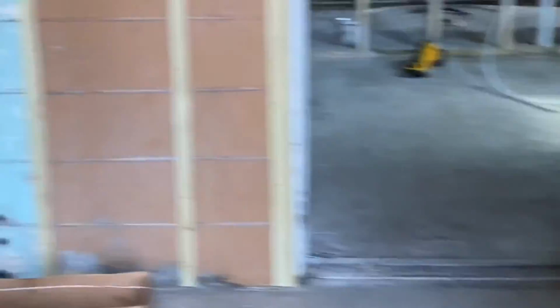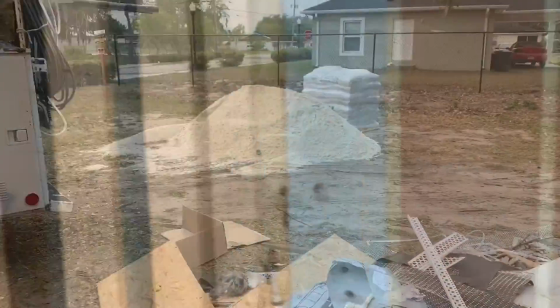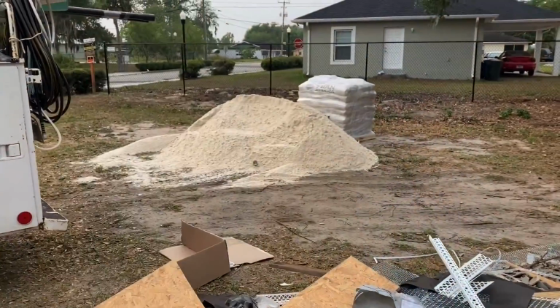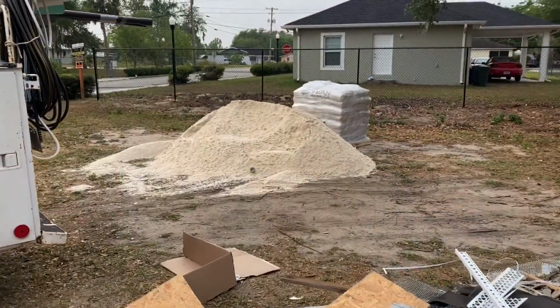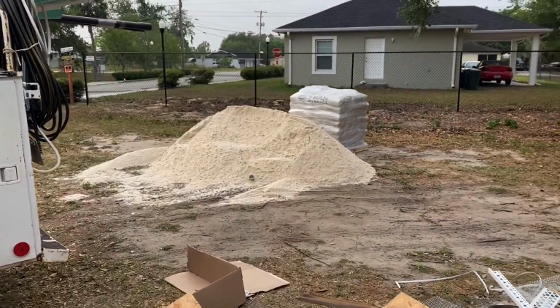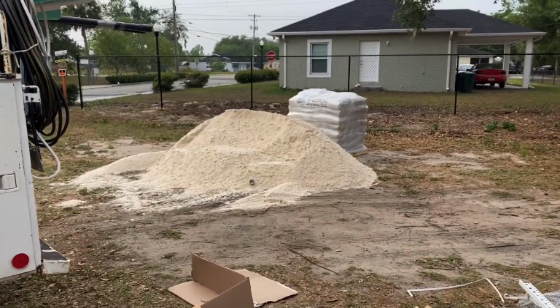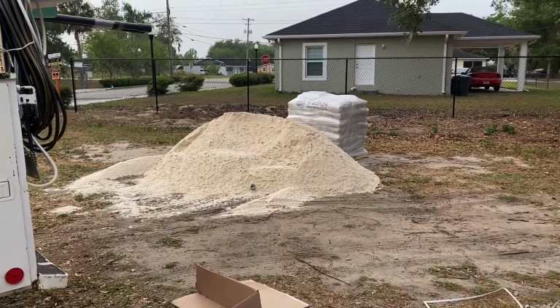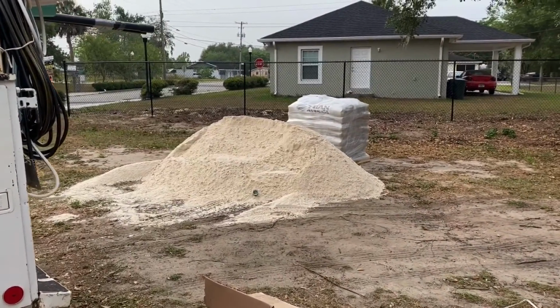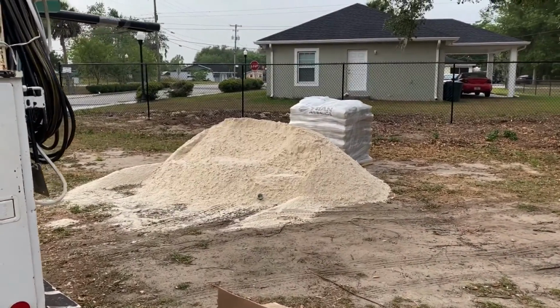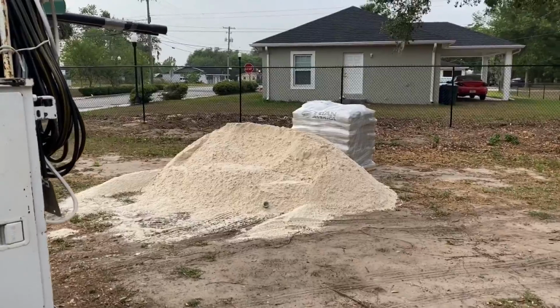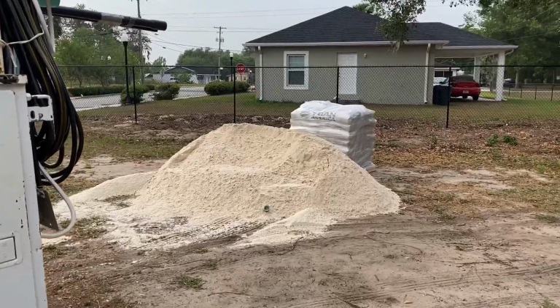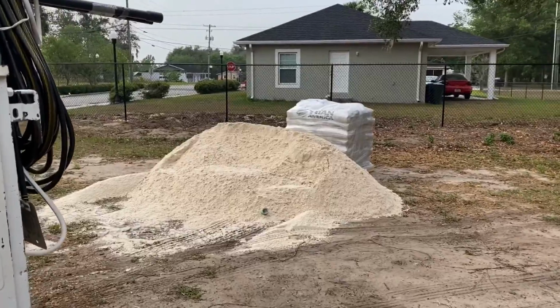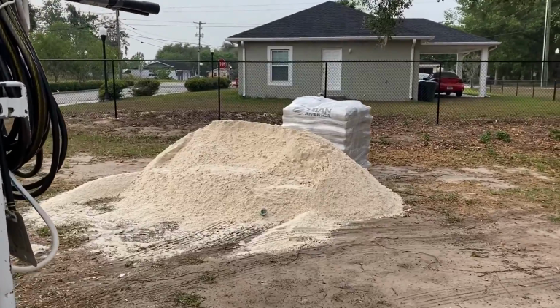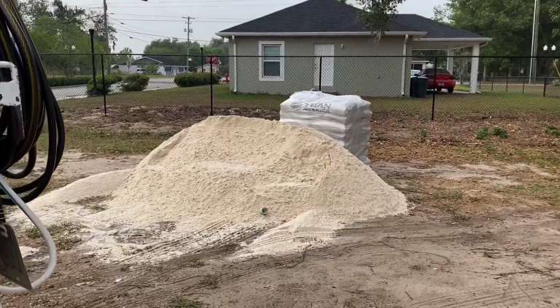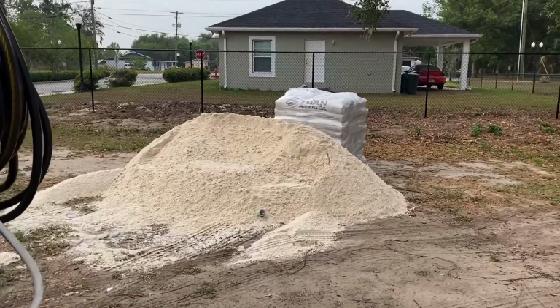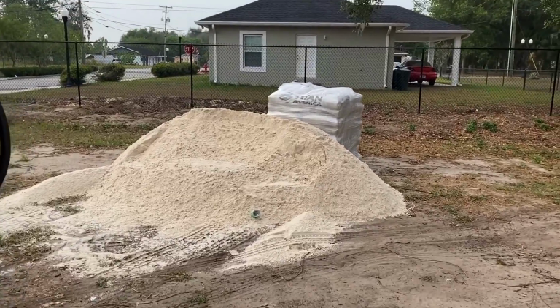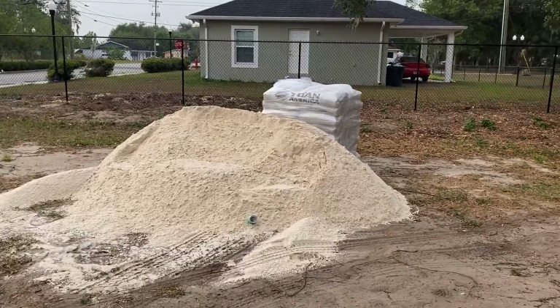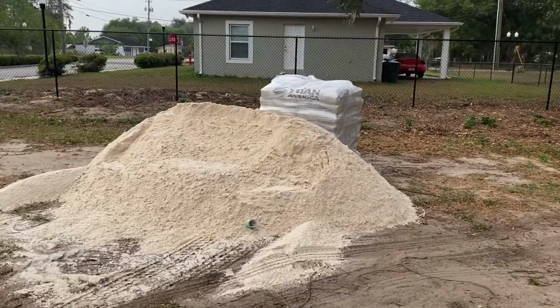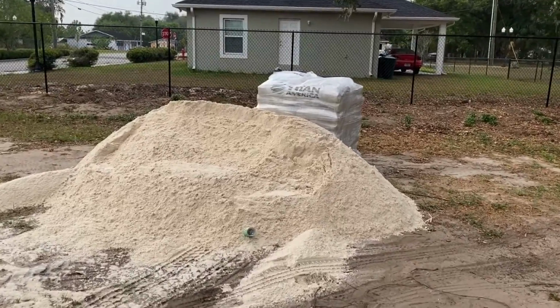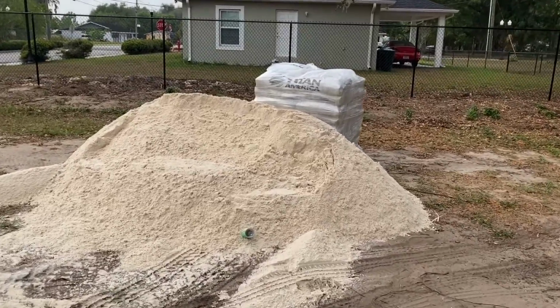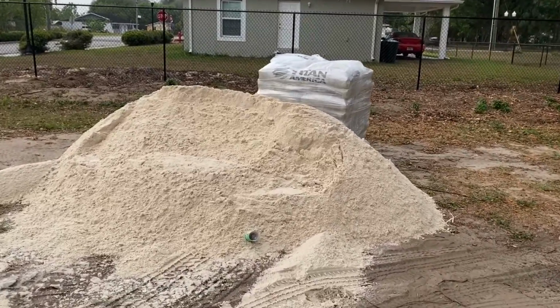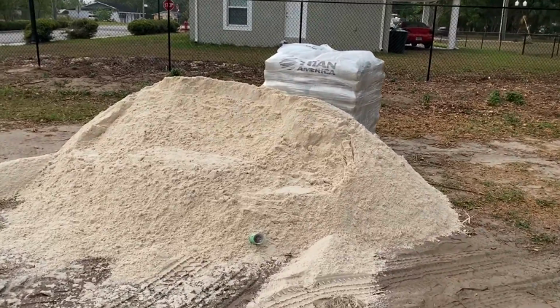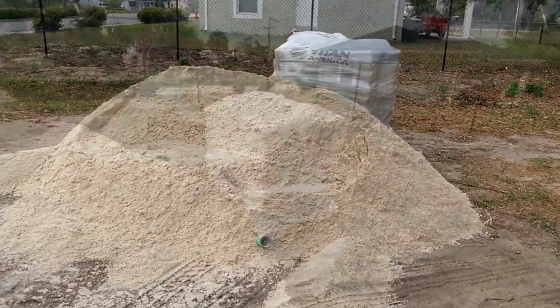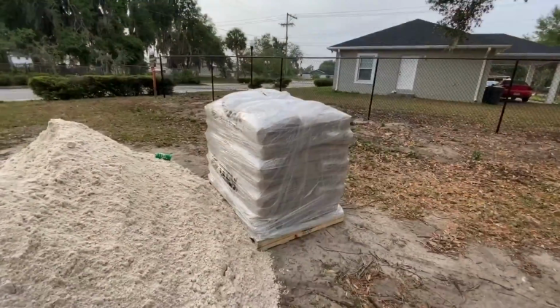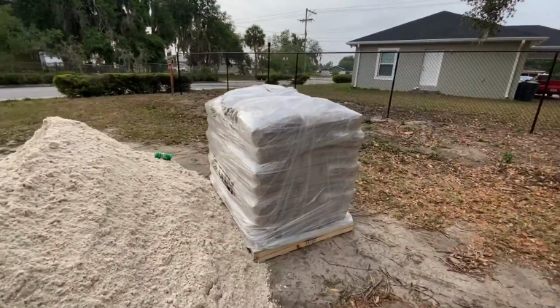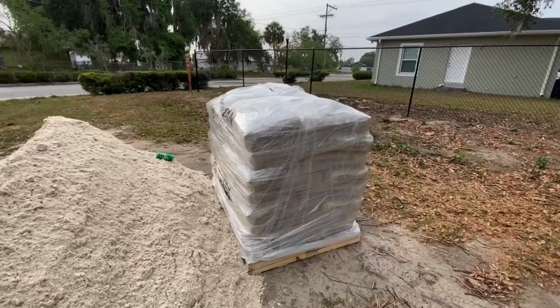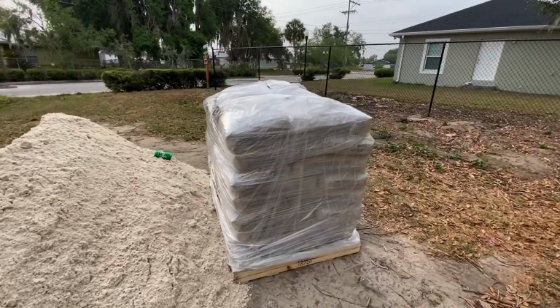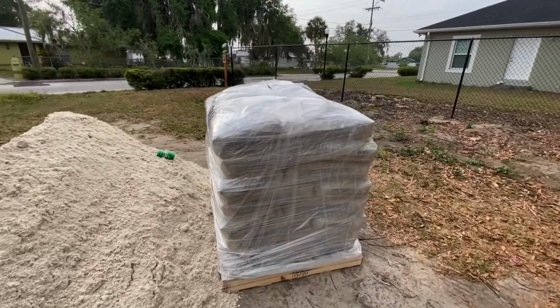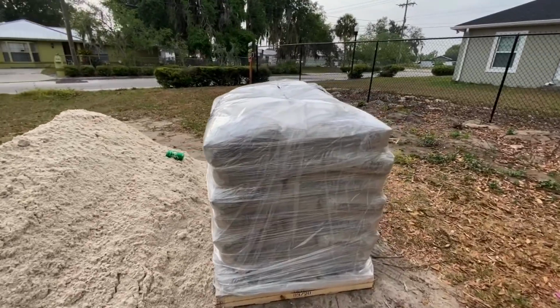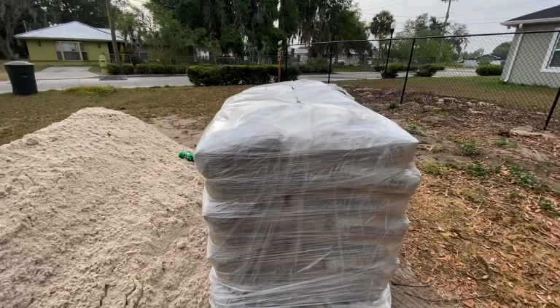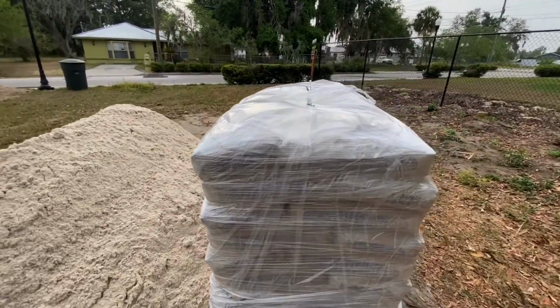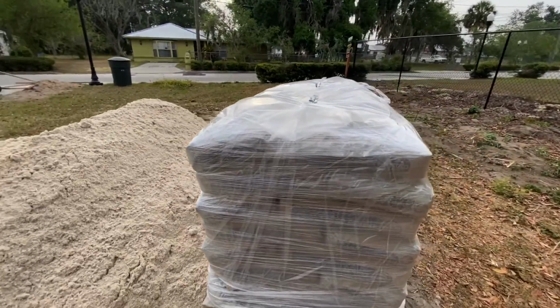Stuff for our stucco tomorrow. It's got our dirt, got our mud, all right.